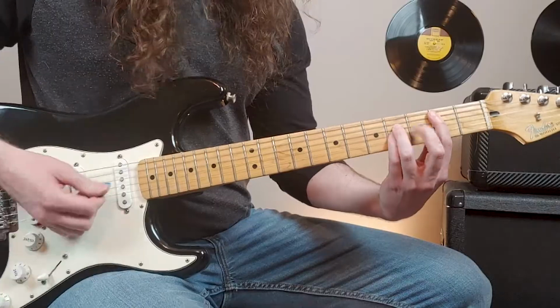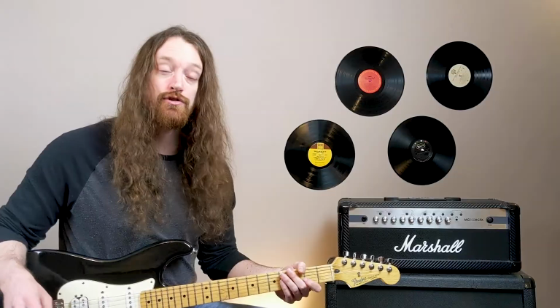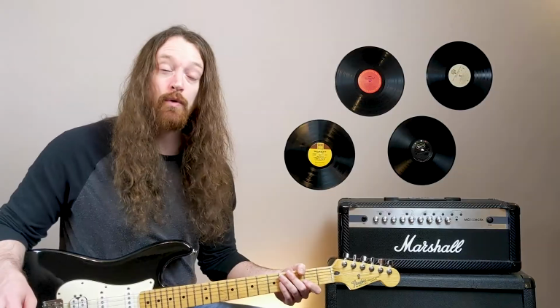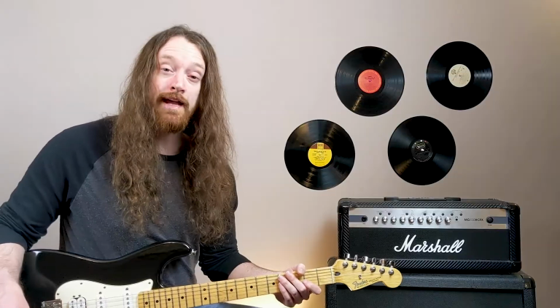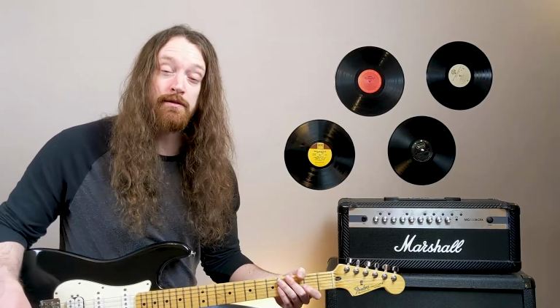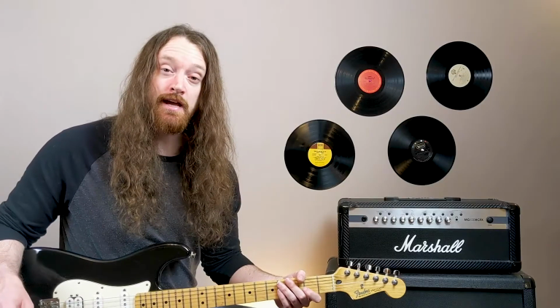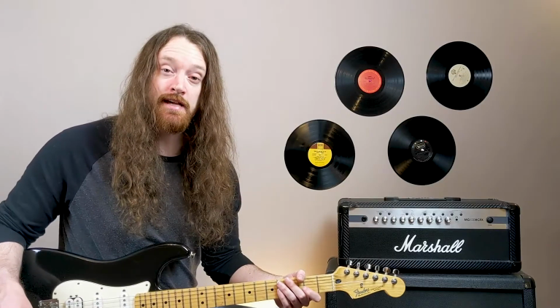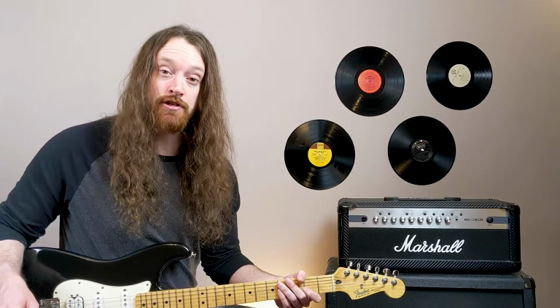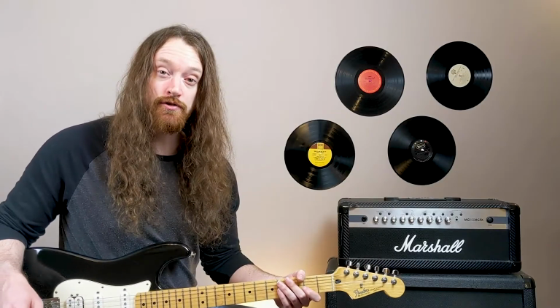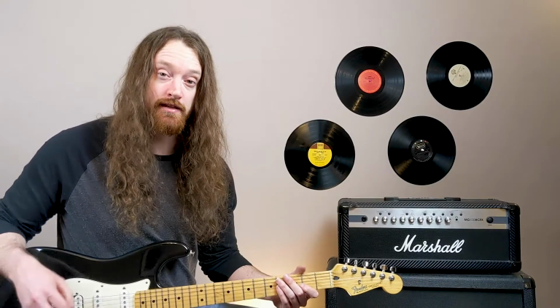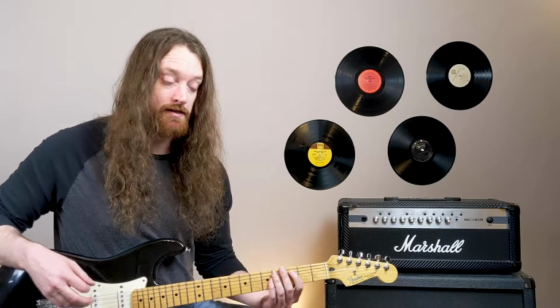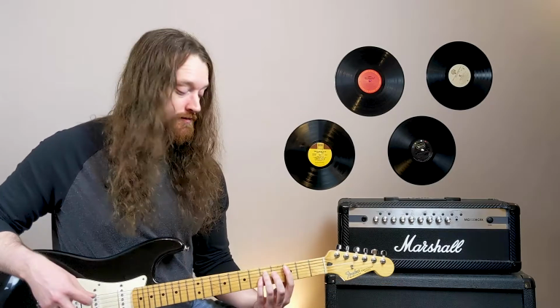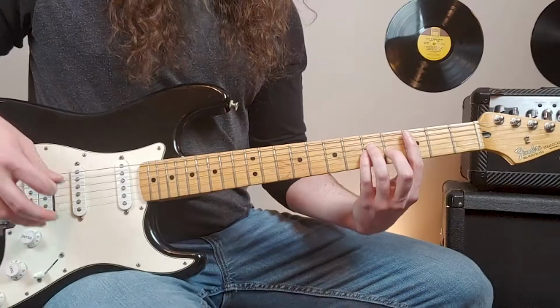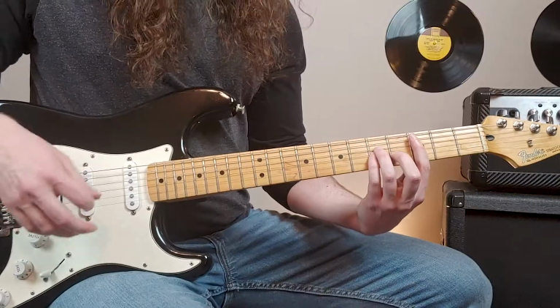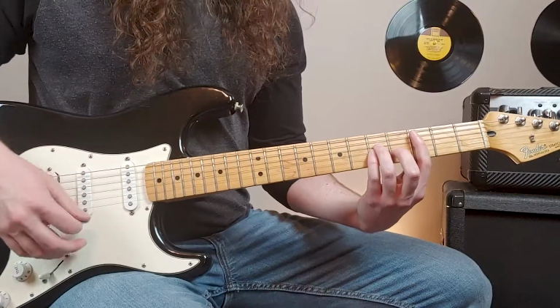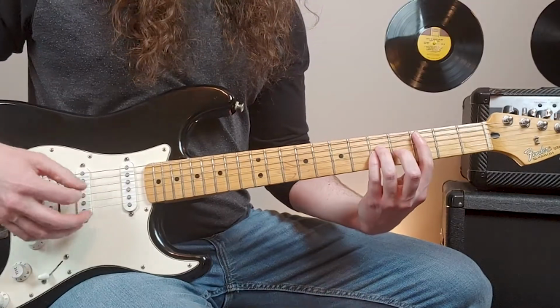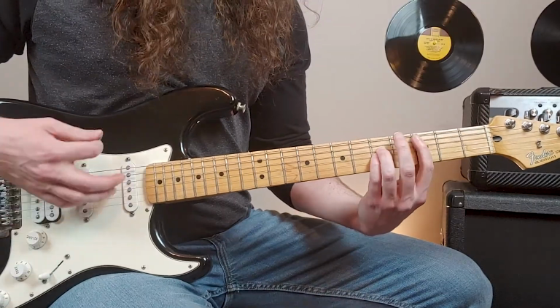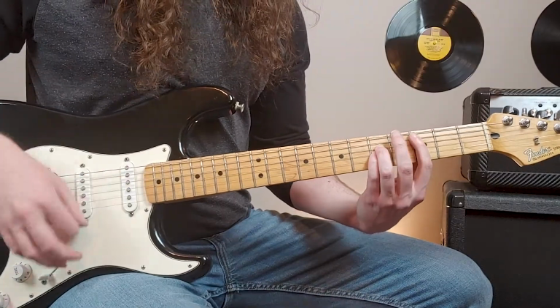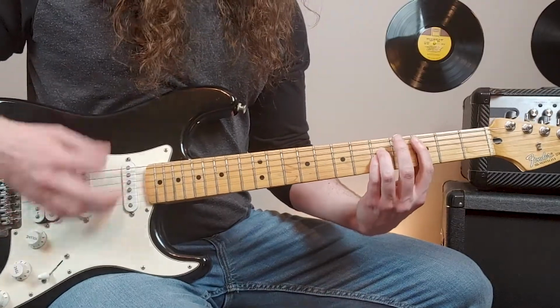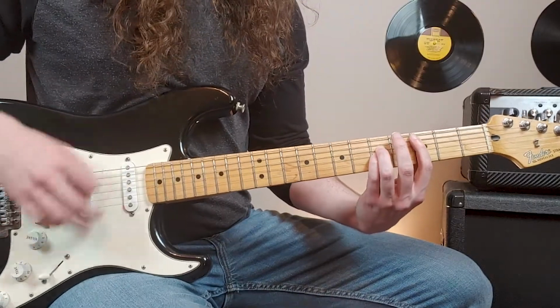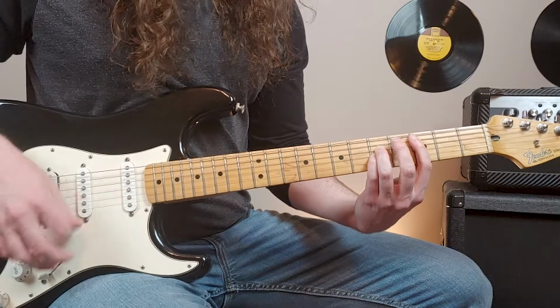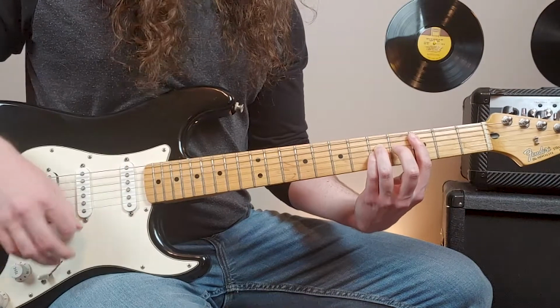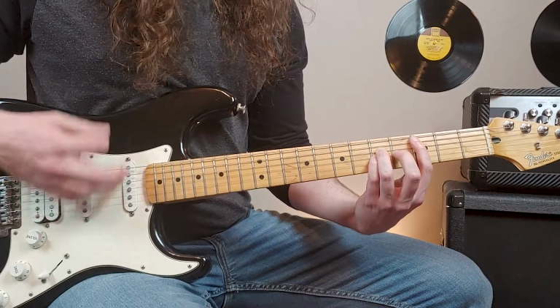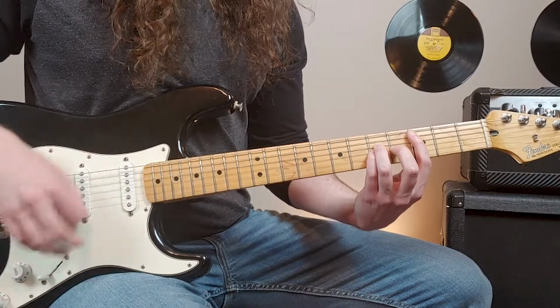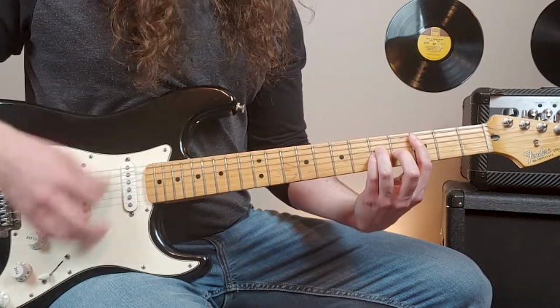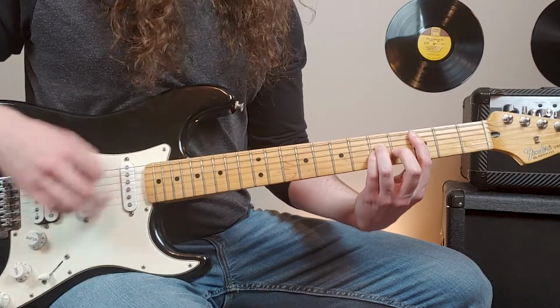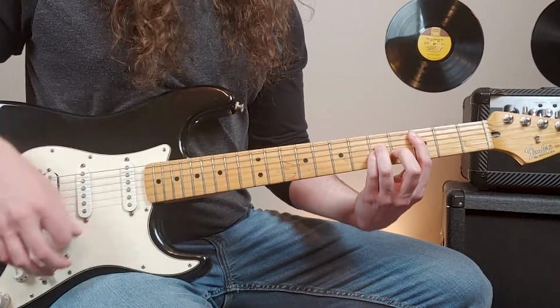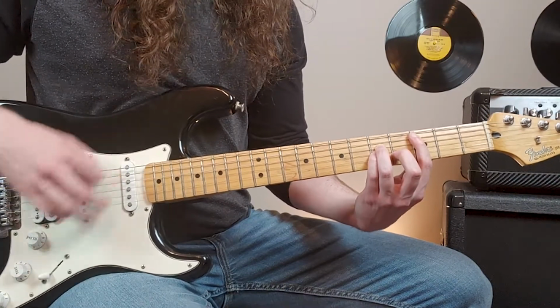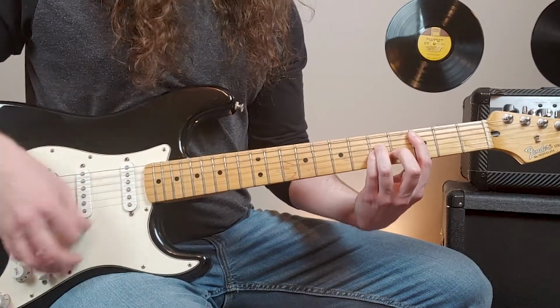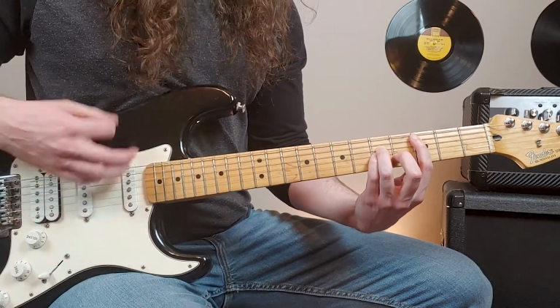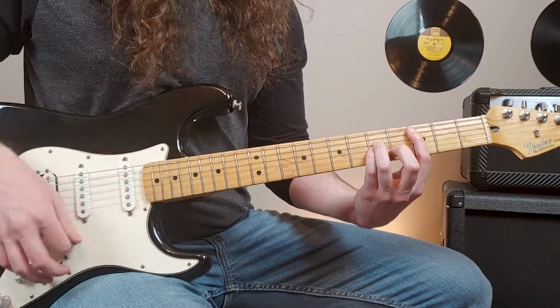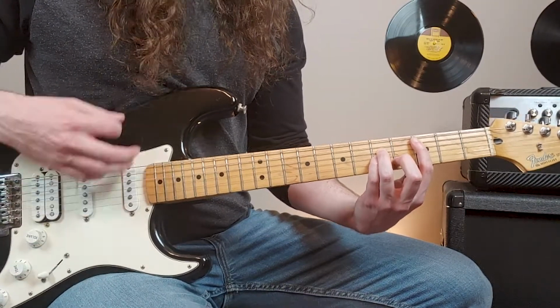The right-hand rhythm in that section goes: down, up, down, up, up, down, up, down, up, up, down, up, down, up.